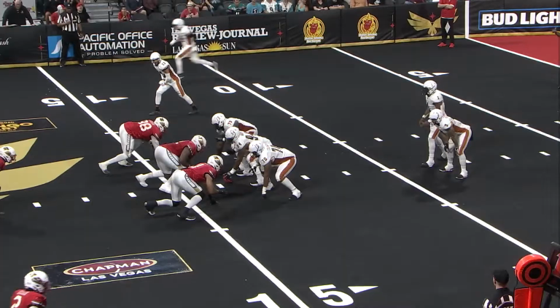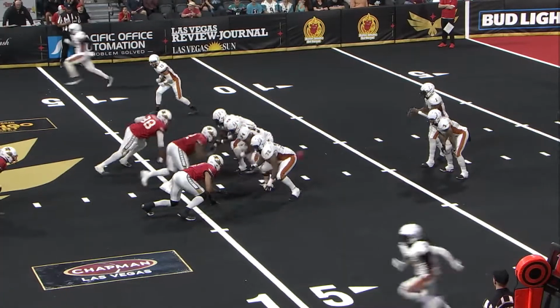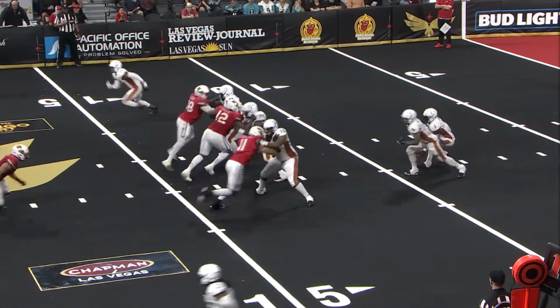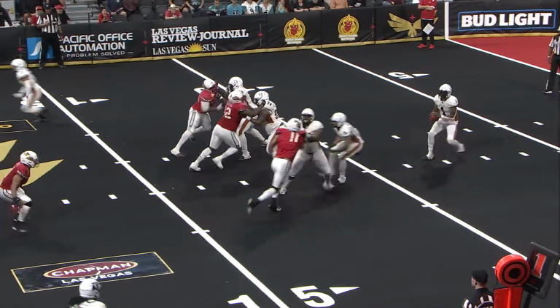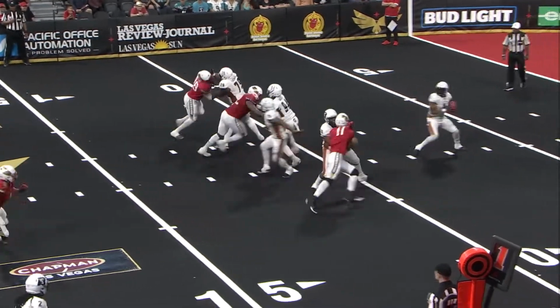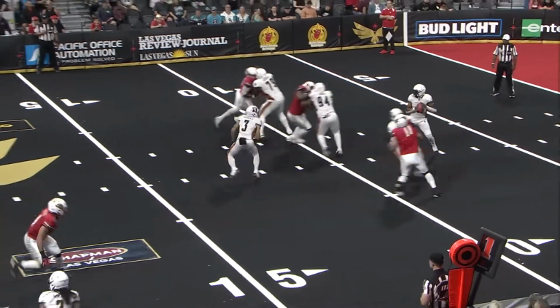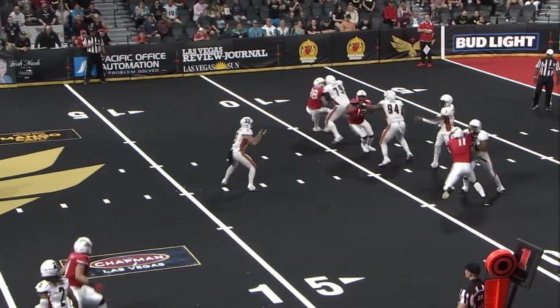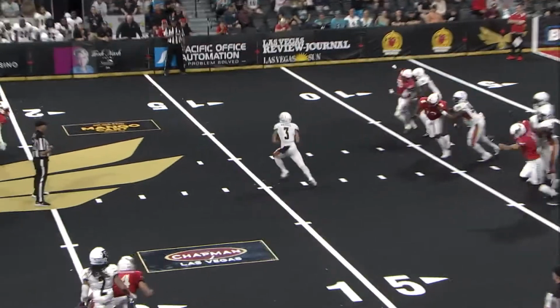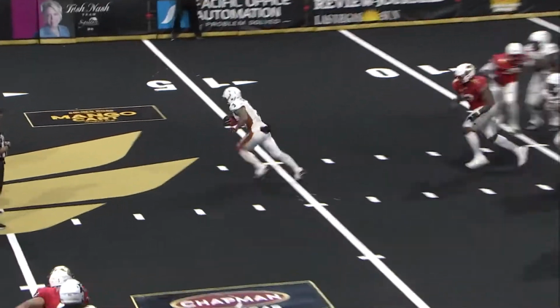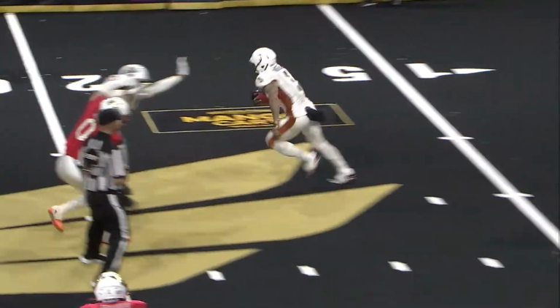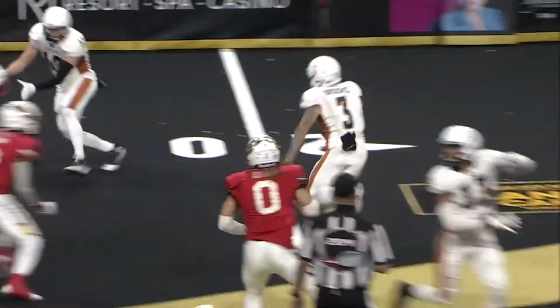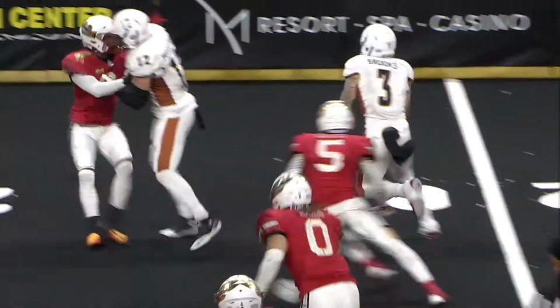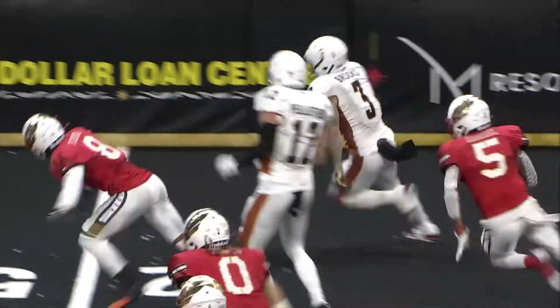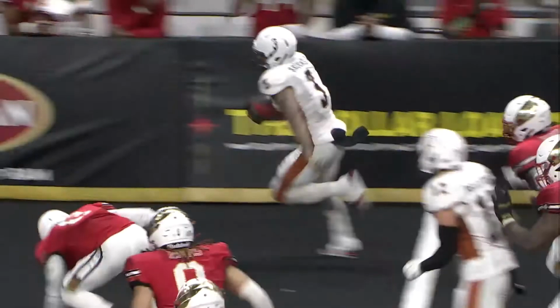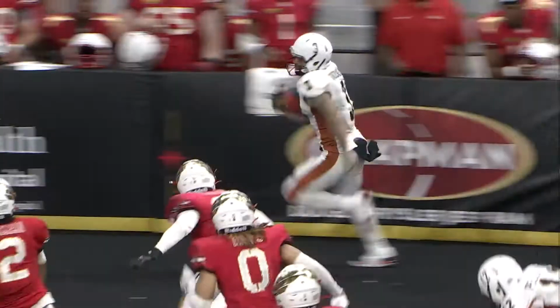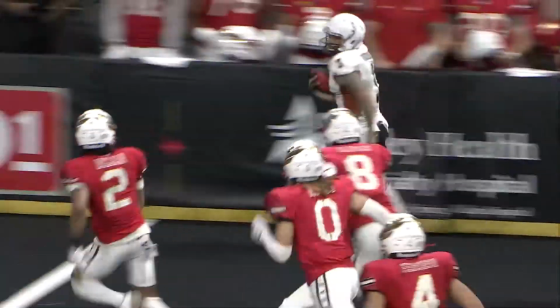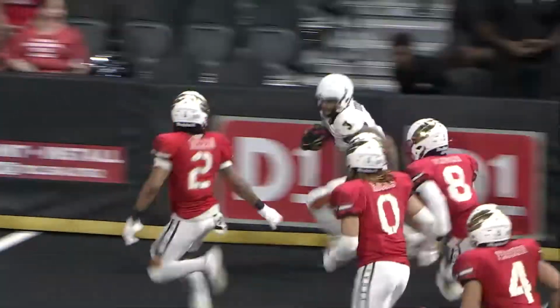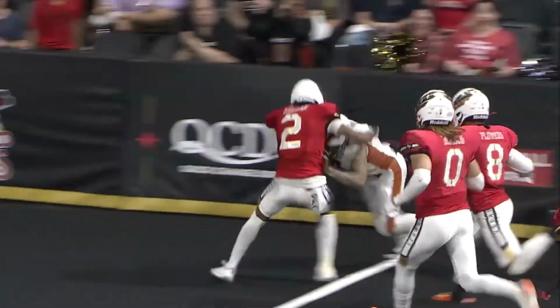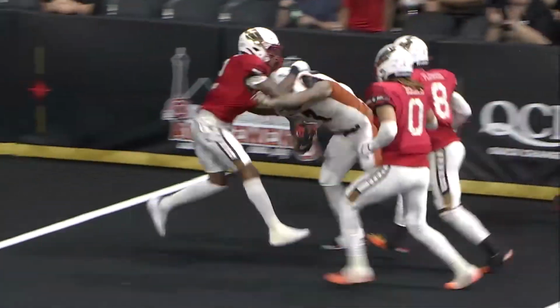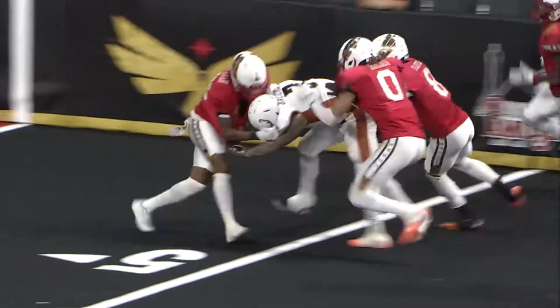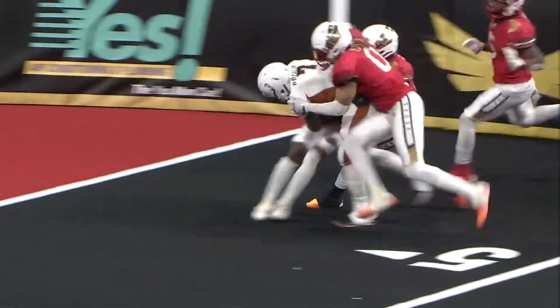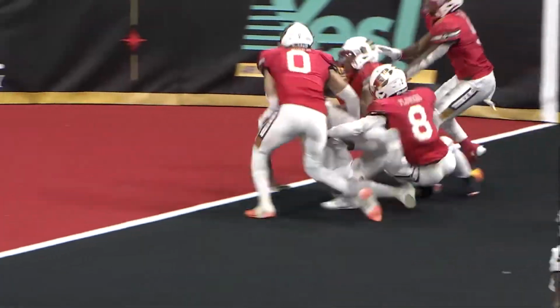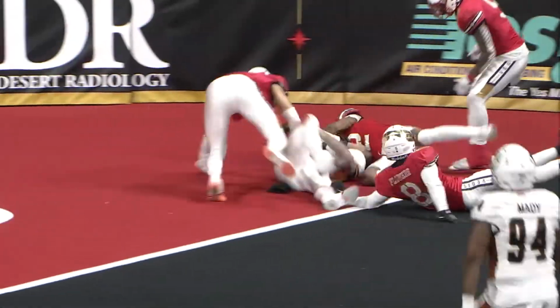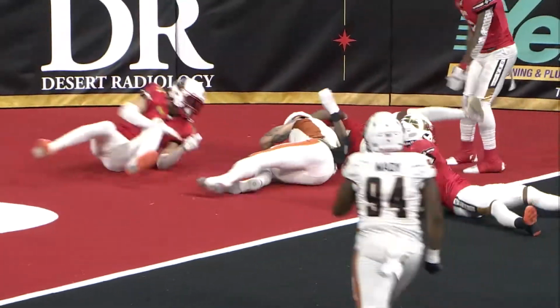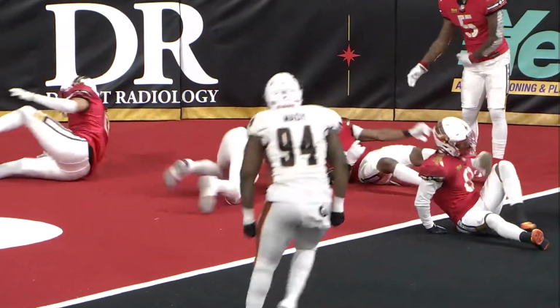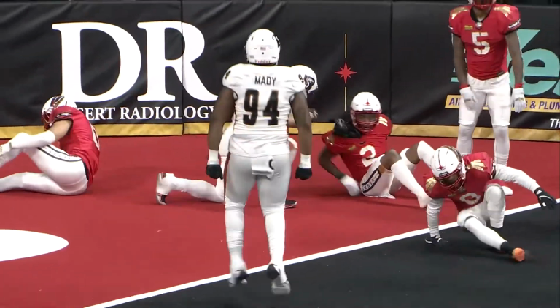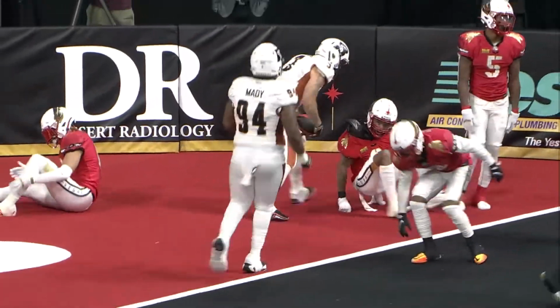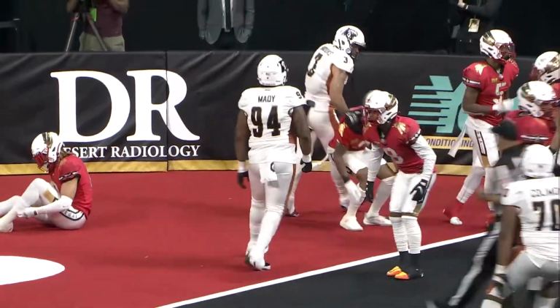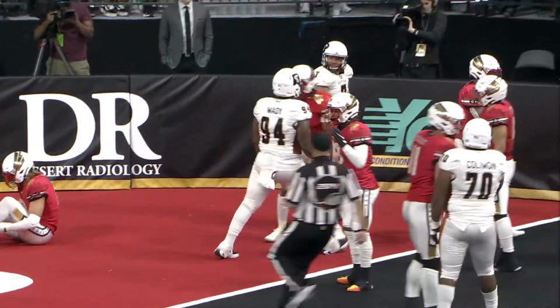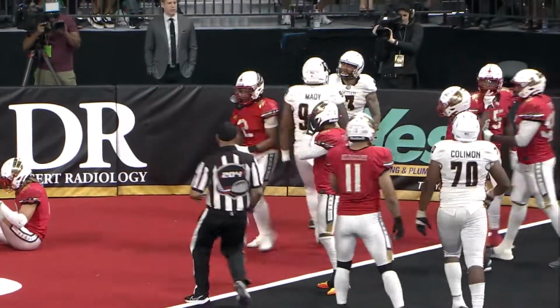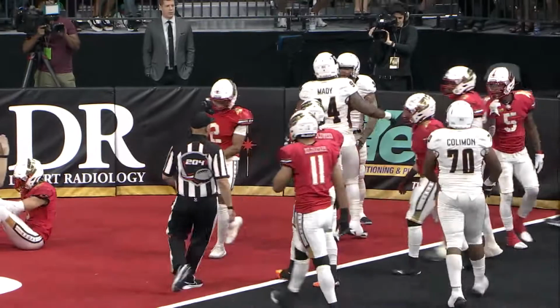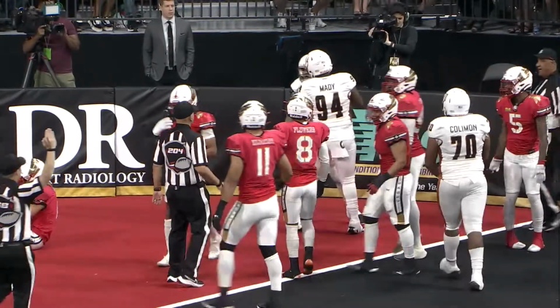Up 33-7 here, they go from right to left. First snap of the half is a little dump off on a check down to Shannon Brooks. Makes a man miss at the 20, gets outside at the wall, to the 10 of Vegas, to the five — he is in. Touchdown, Arizona.